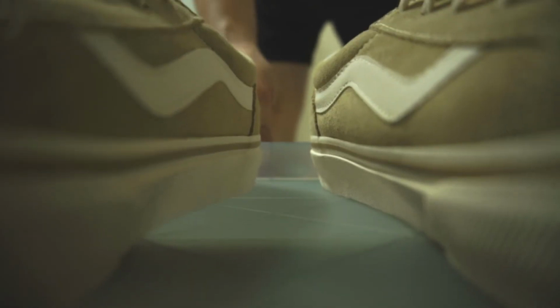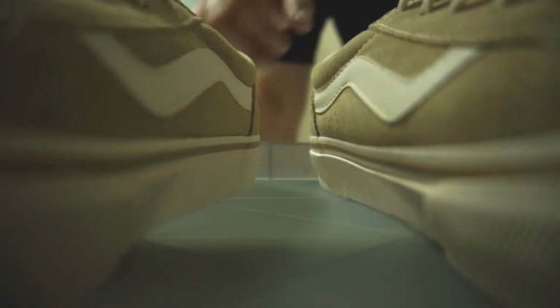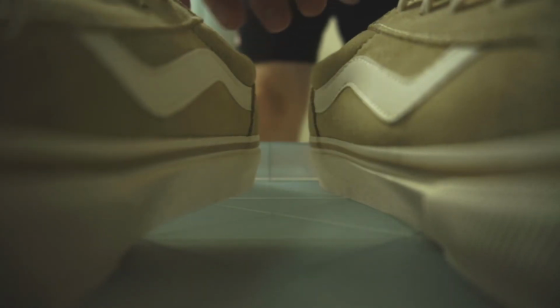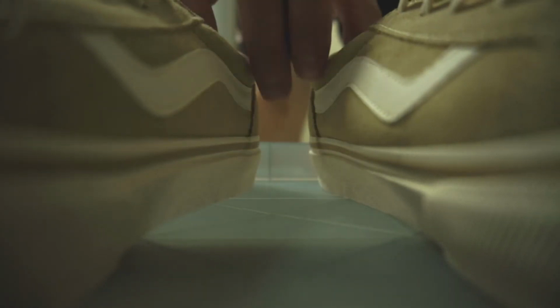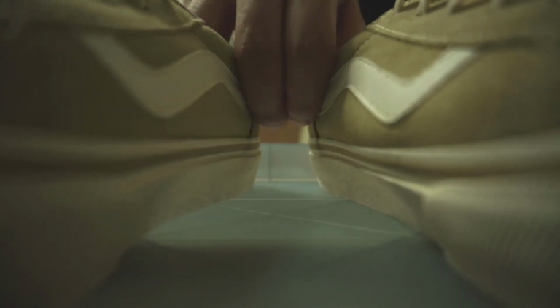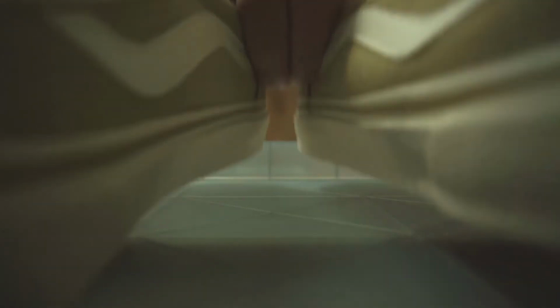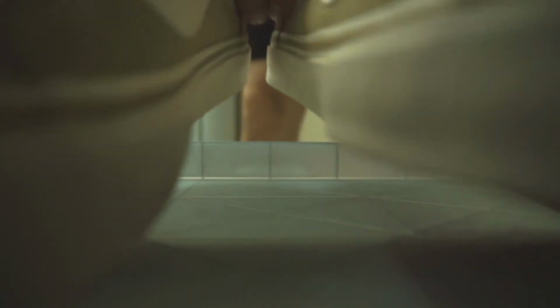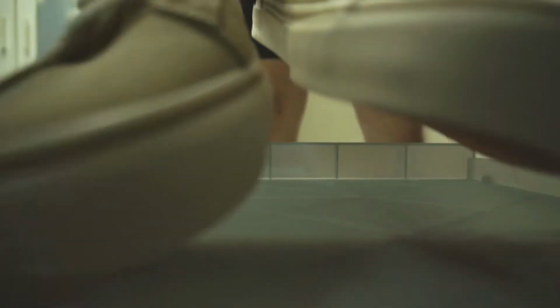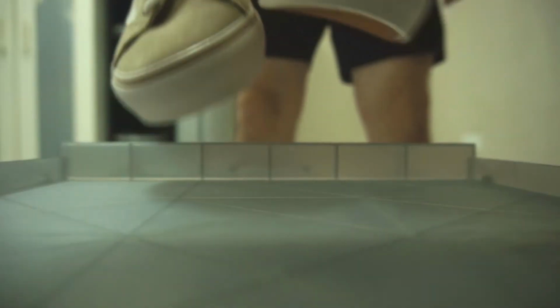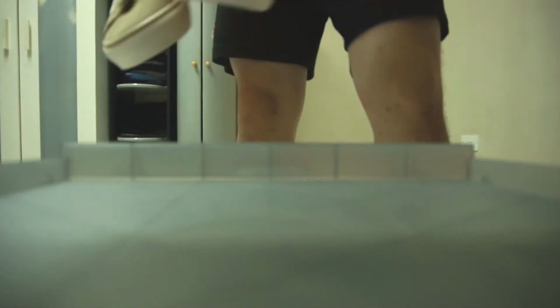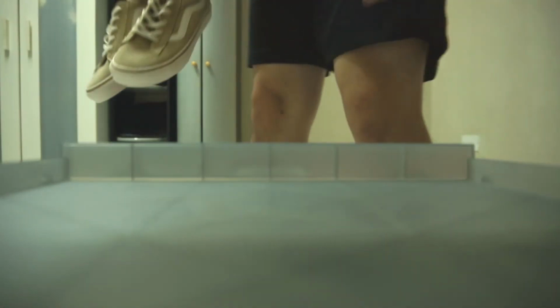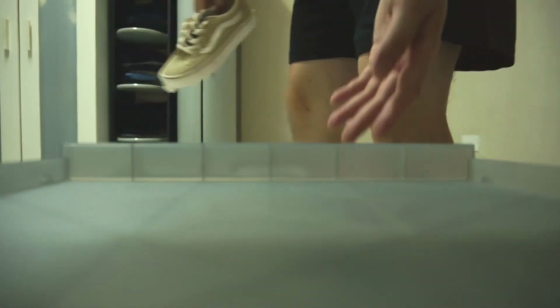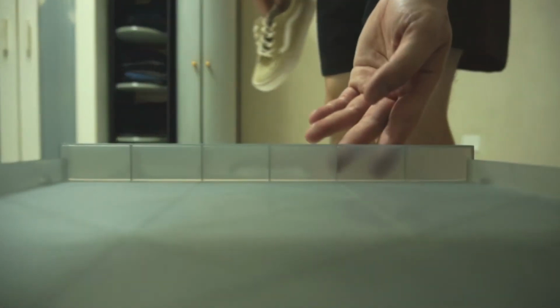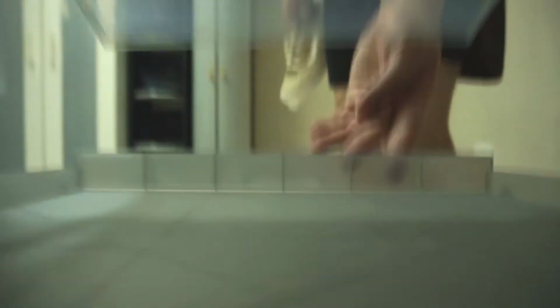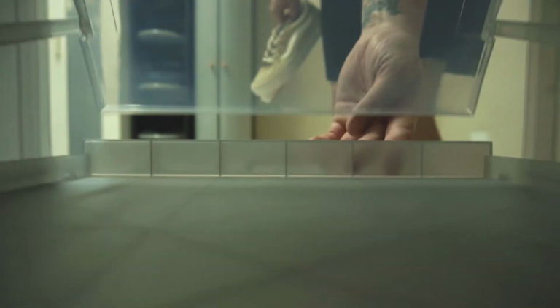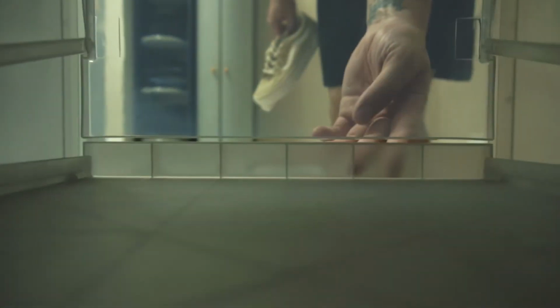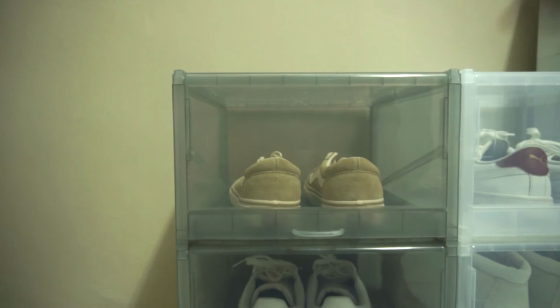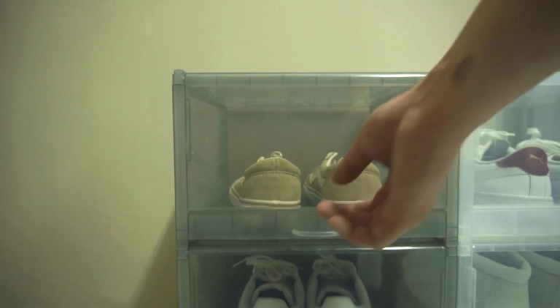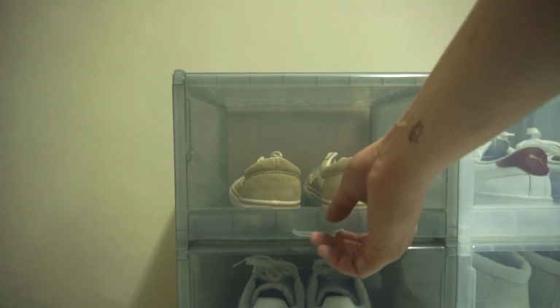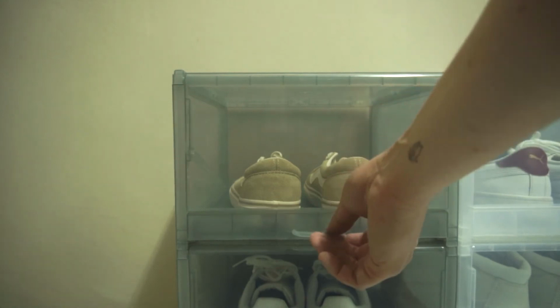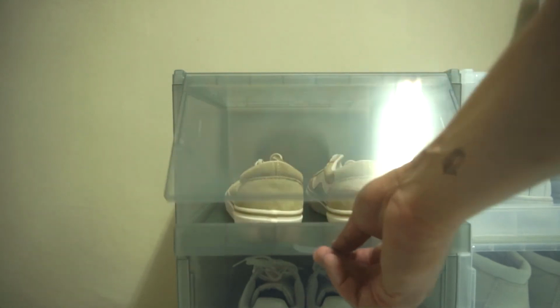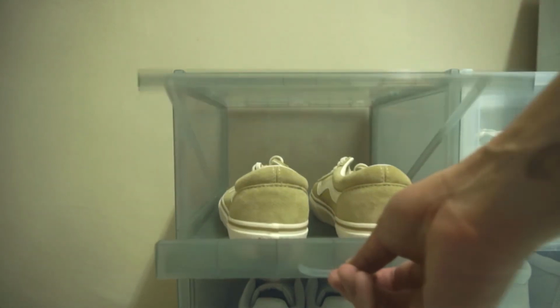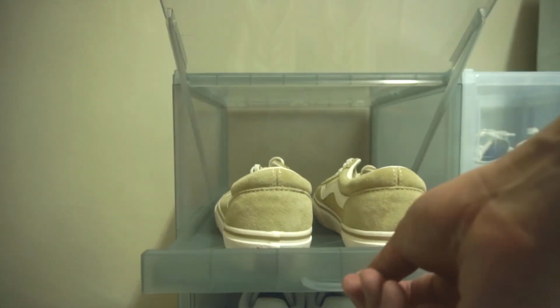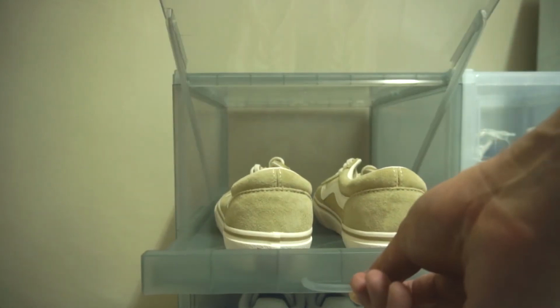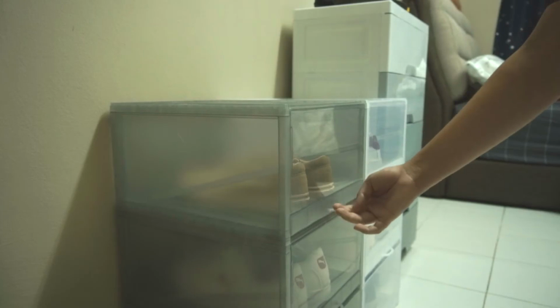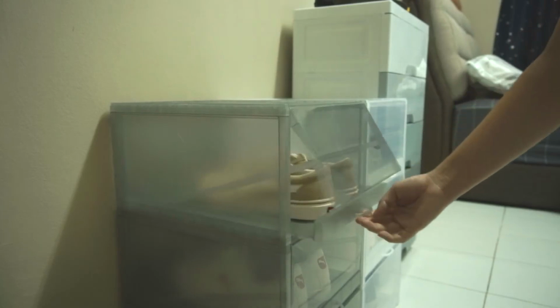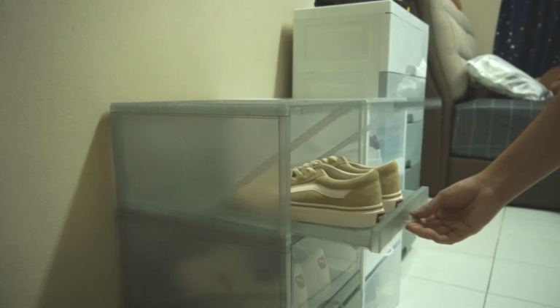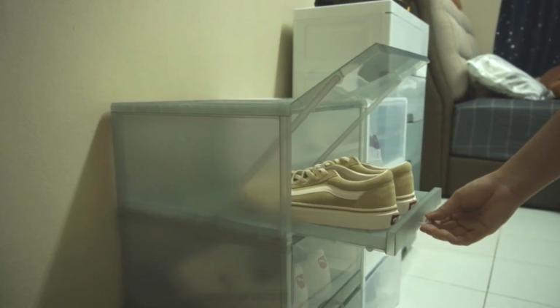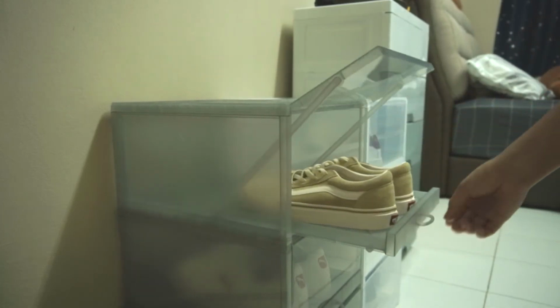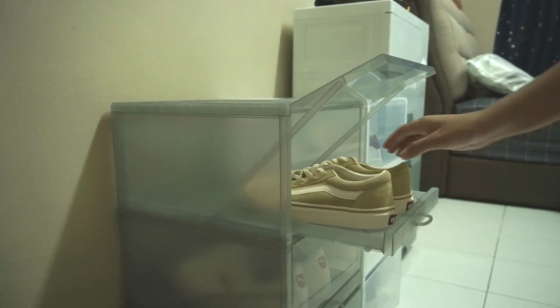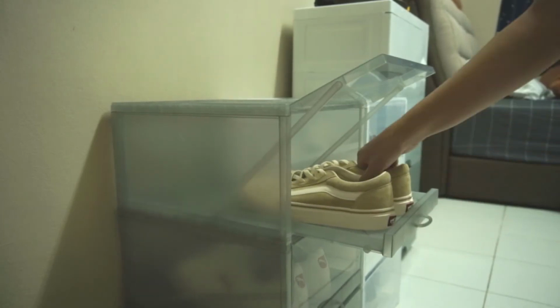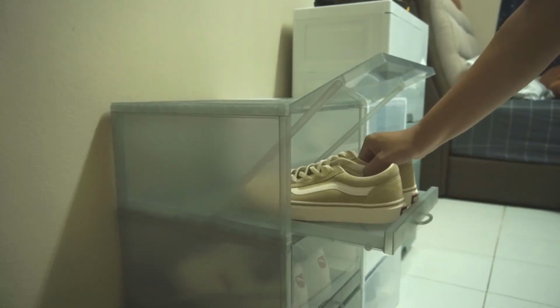OCD Convy Shoe Box is one hand and one step to open to 120 degrees of opening, that makes it easier for you to grab your kicks and go.